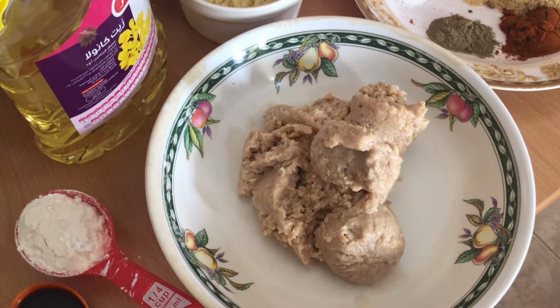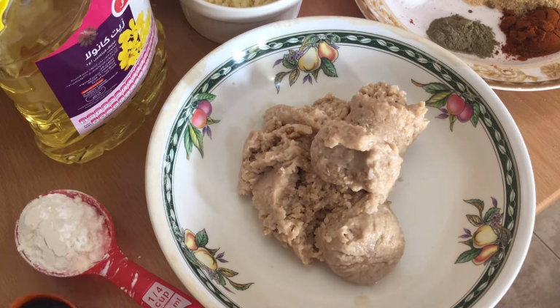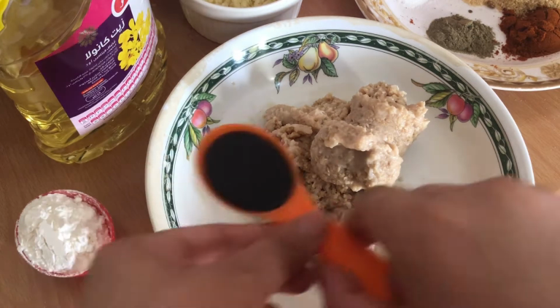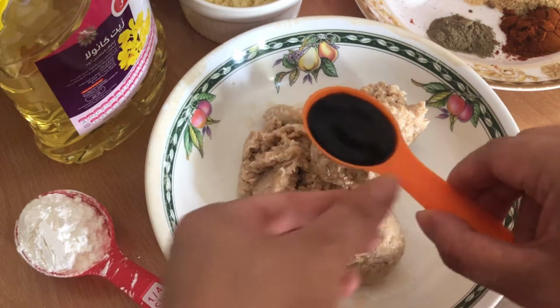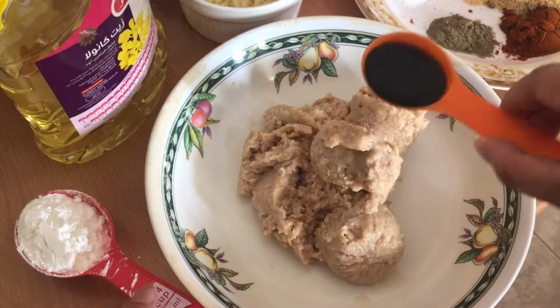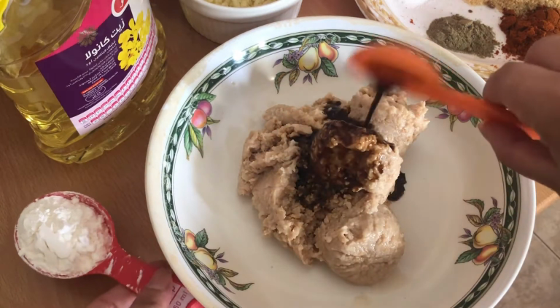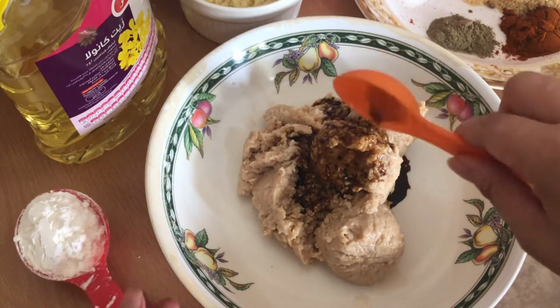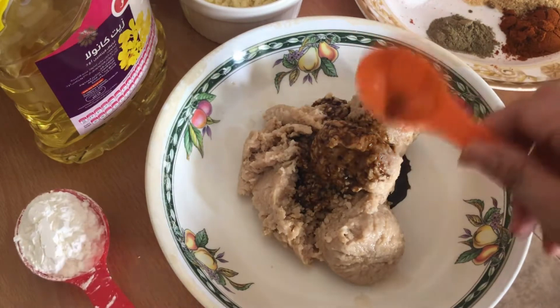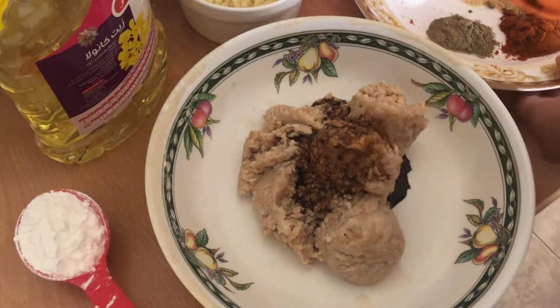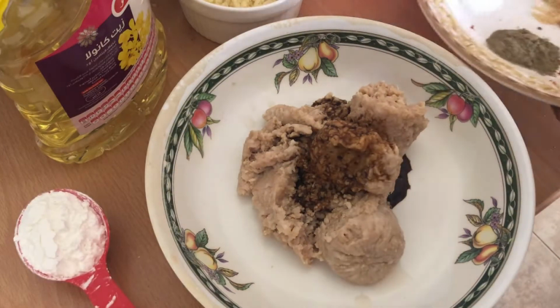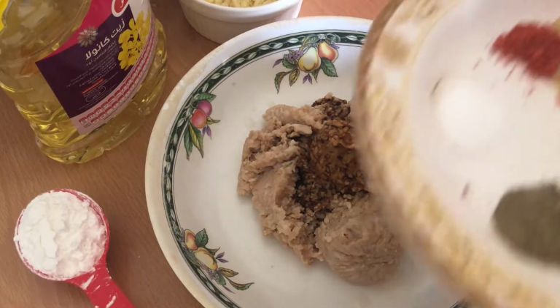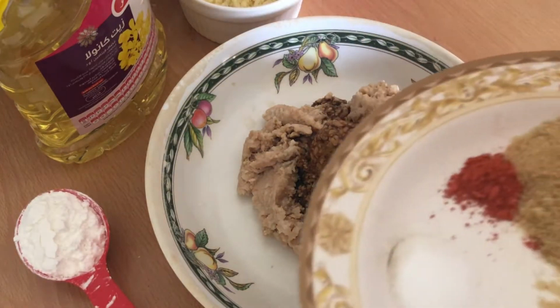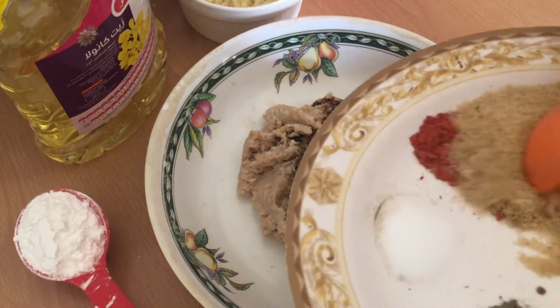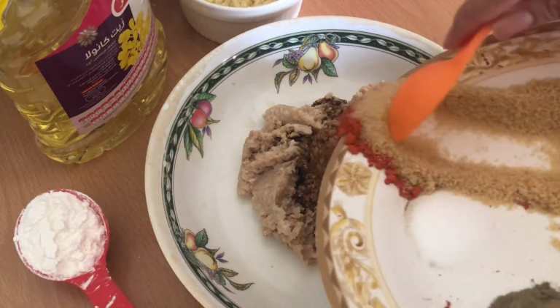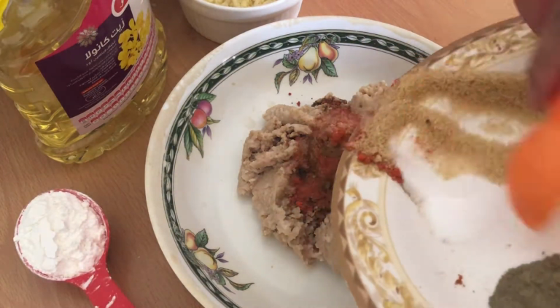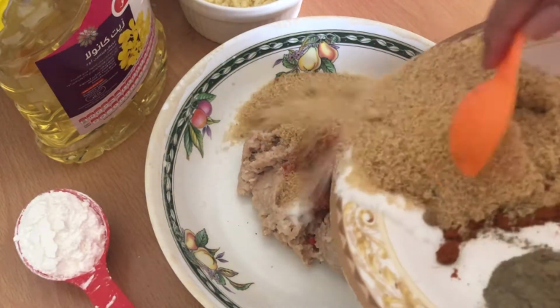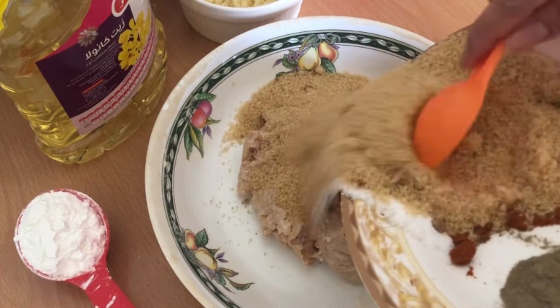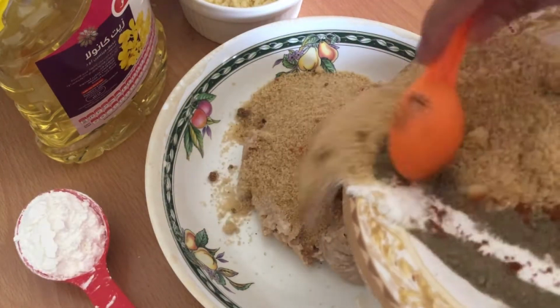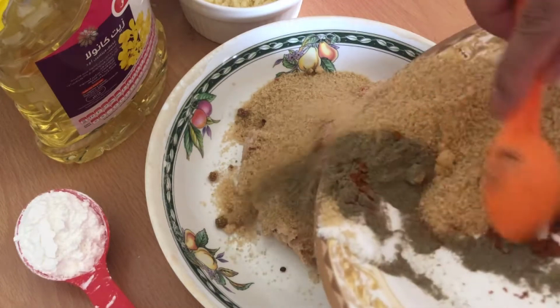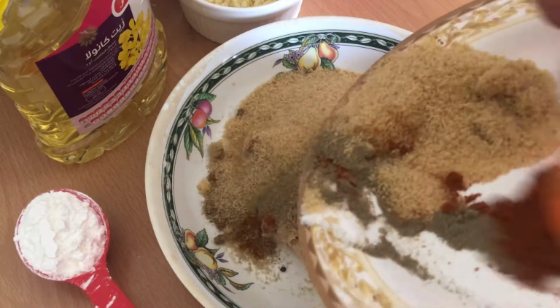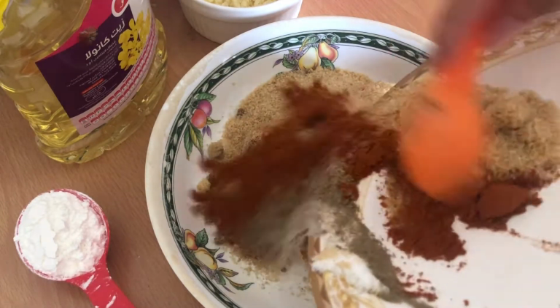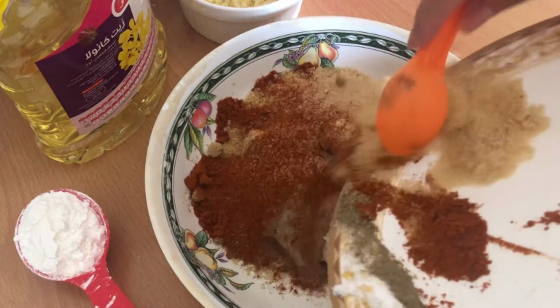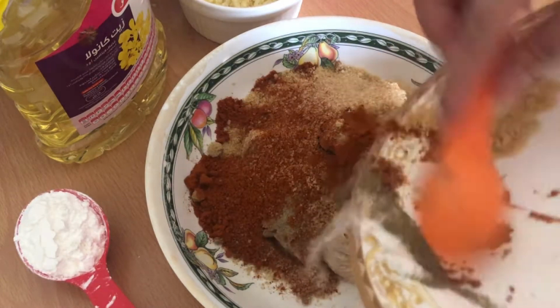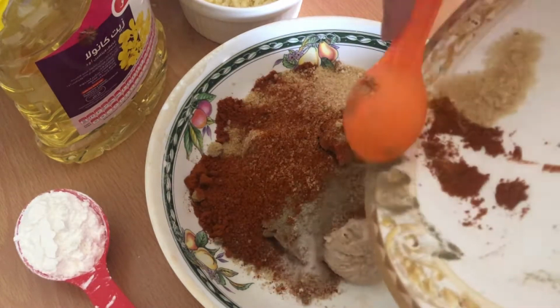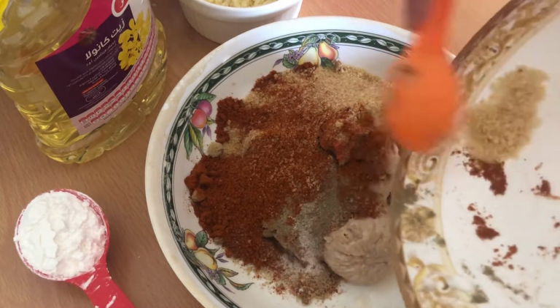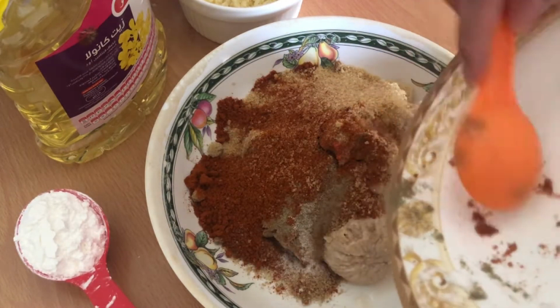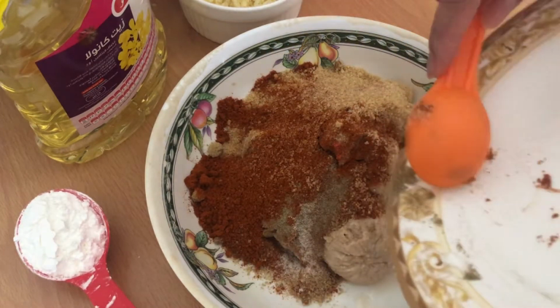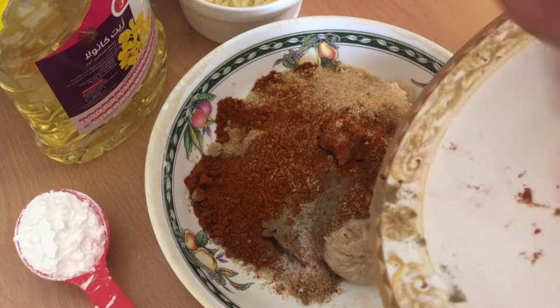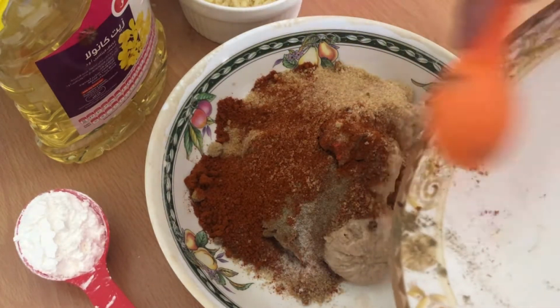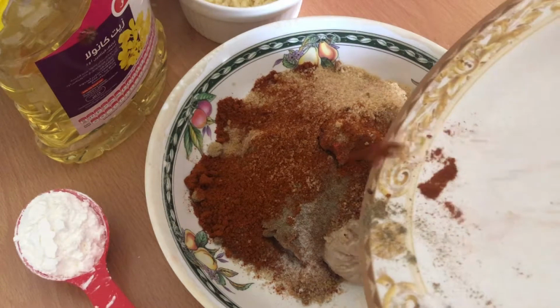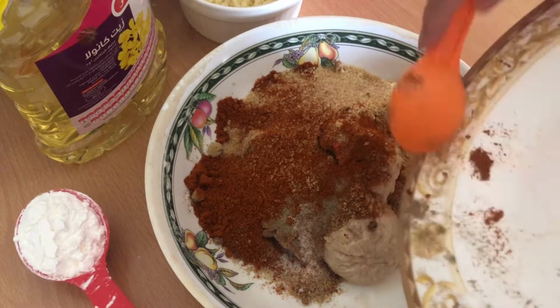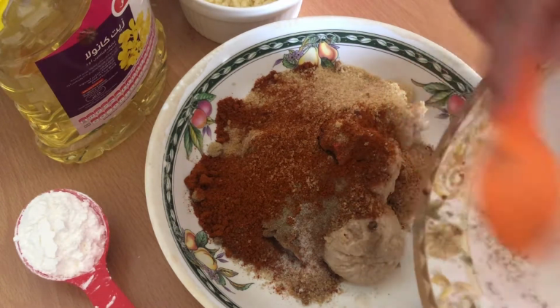Simple lang itong gawin guys. Pagsasama-samahin nyo lang yung mga ingredients. Yan — toyo, sugar, anato powder, salt, and pepper. Pero hindi na mahalaga kung sinong mauna dyan. Ang mahalaga na ipagsama-sama nyo, maimix nyo mabuti yan.